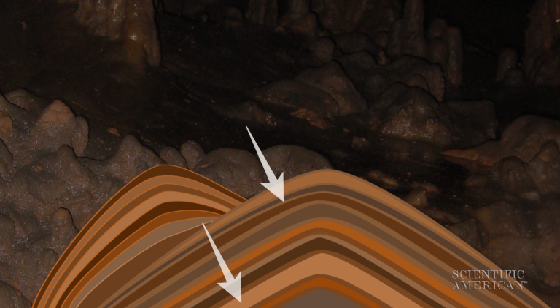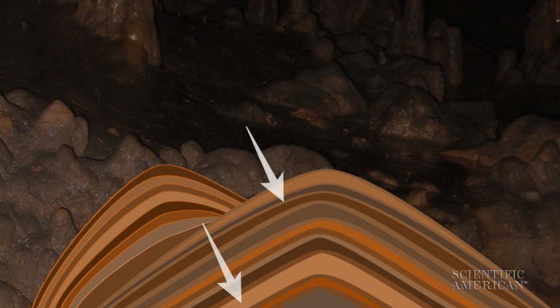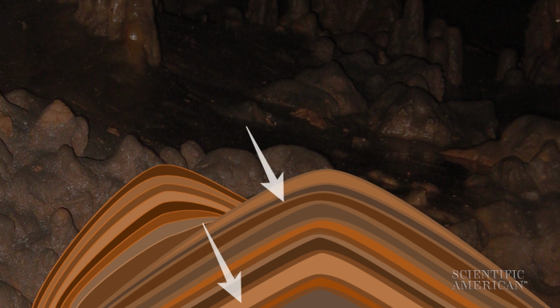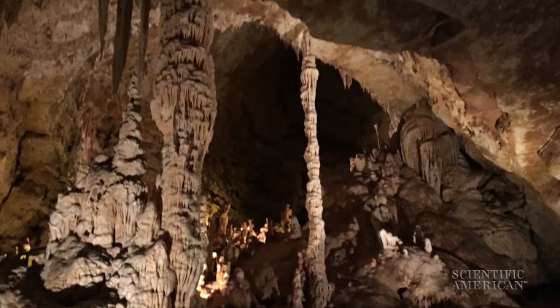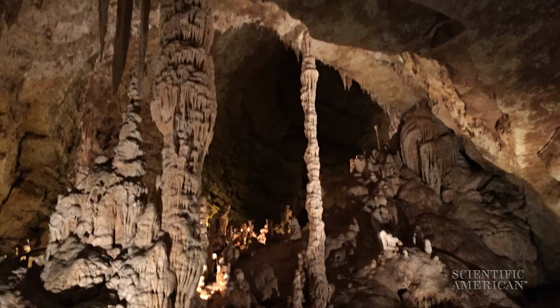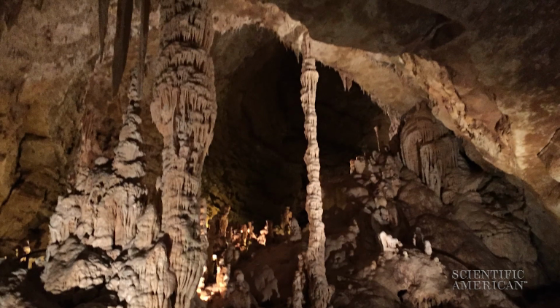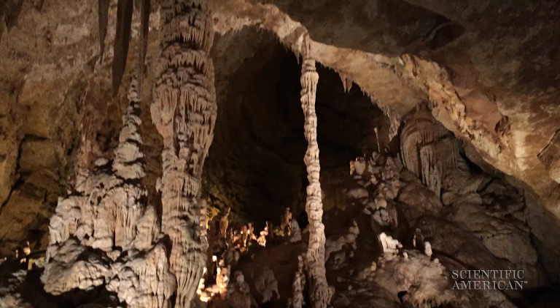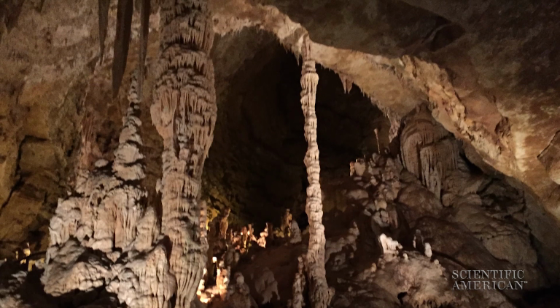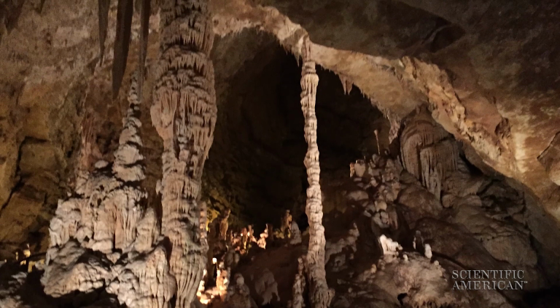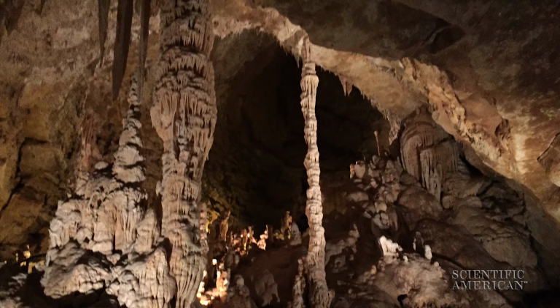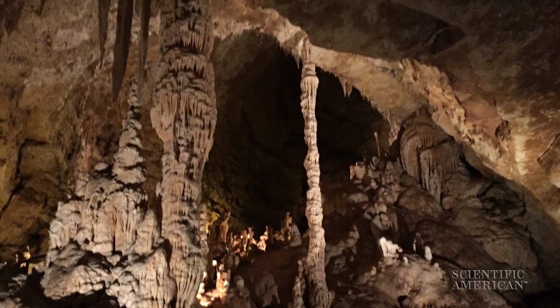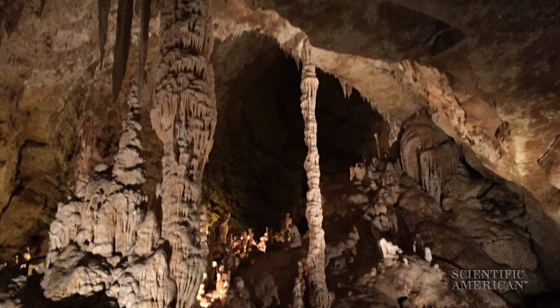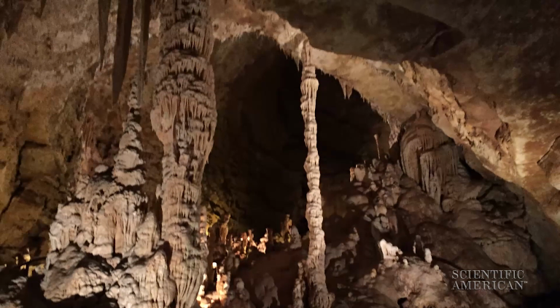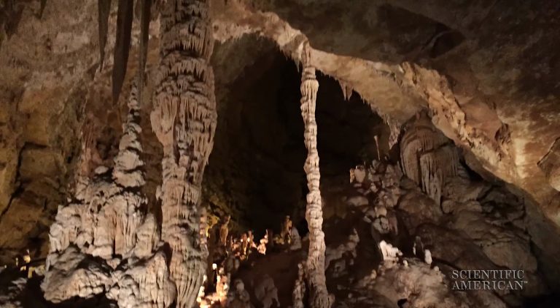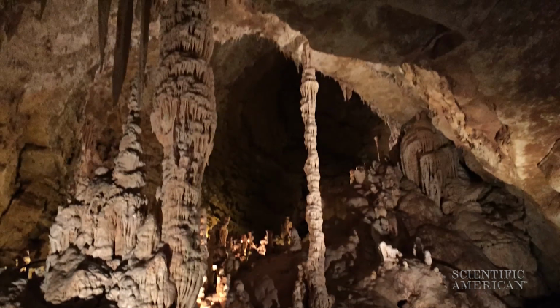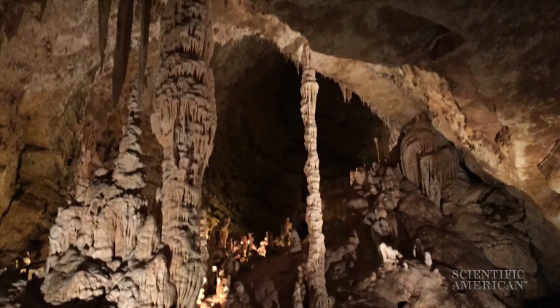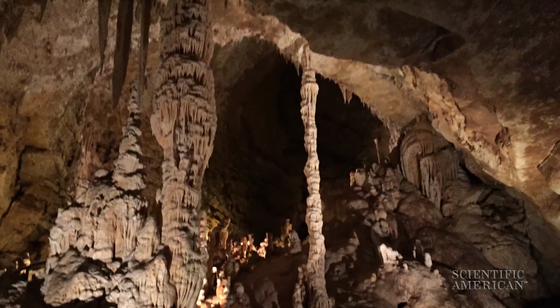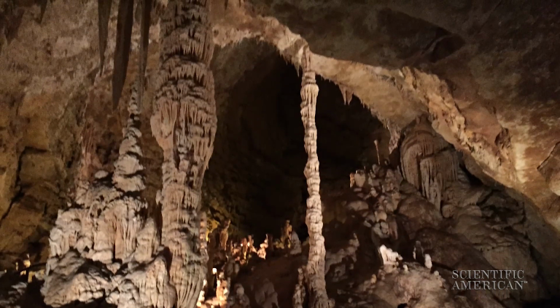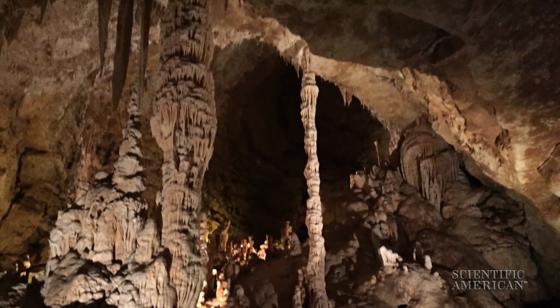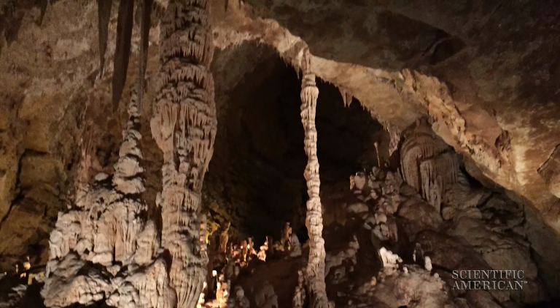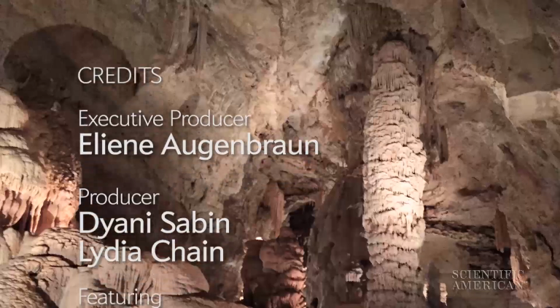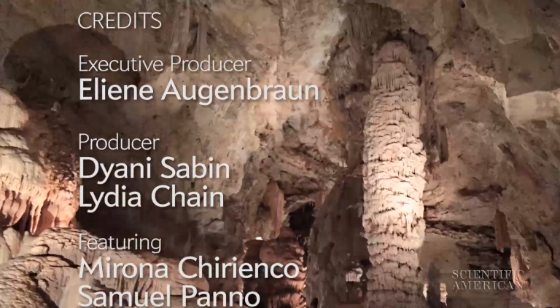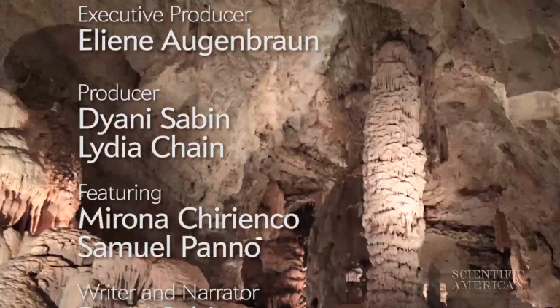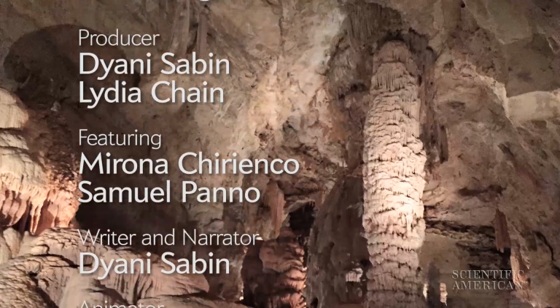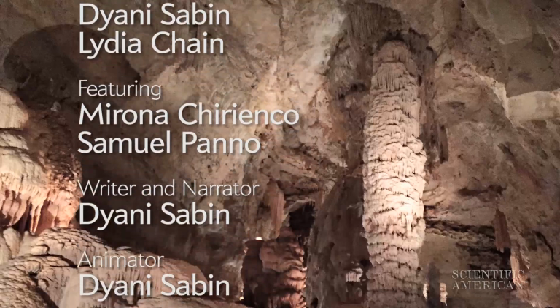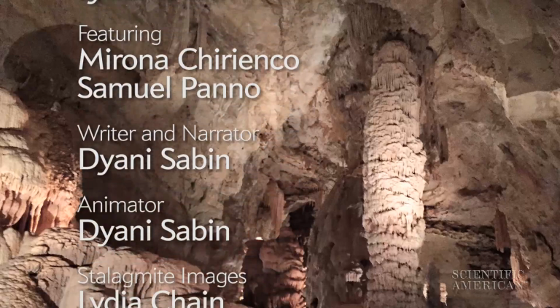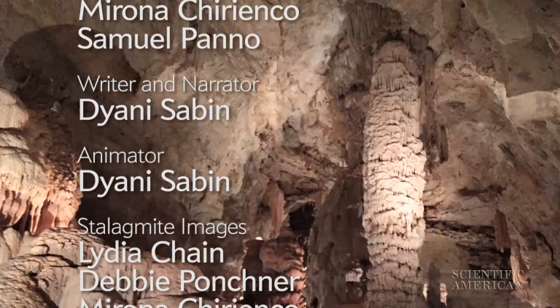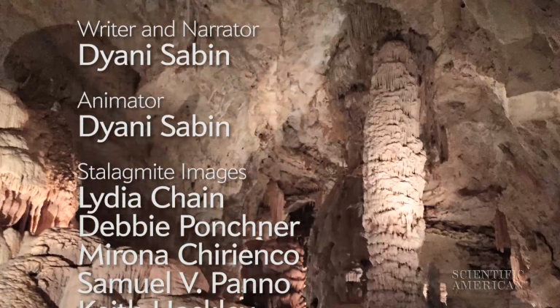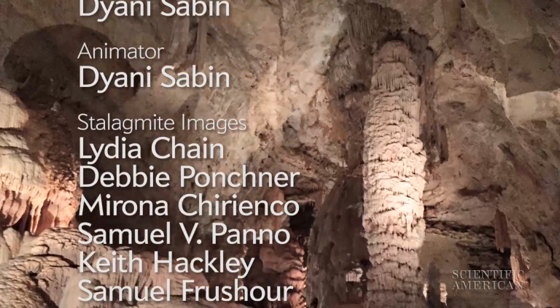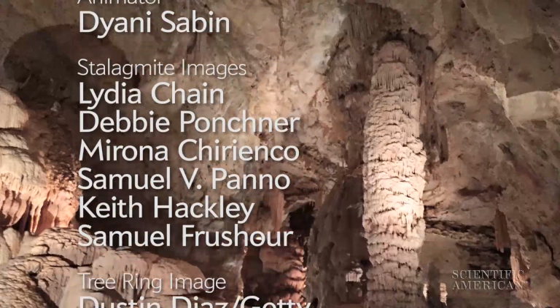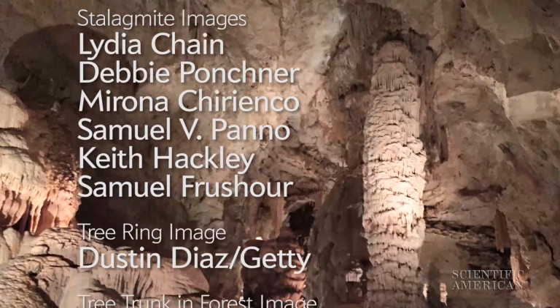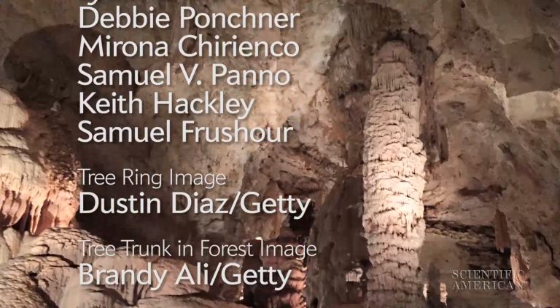By cracking open a stalagmite, scientists can see thousands of years of a cave's history. For Scientific American, I'm Diani Sabin.